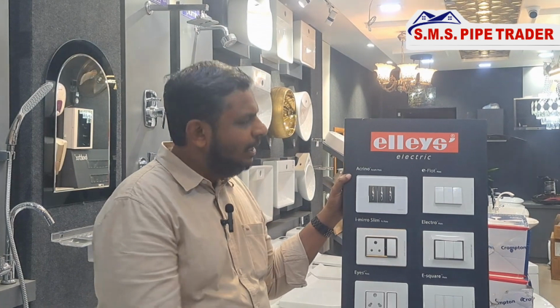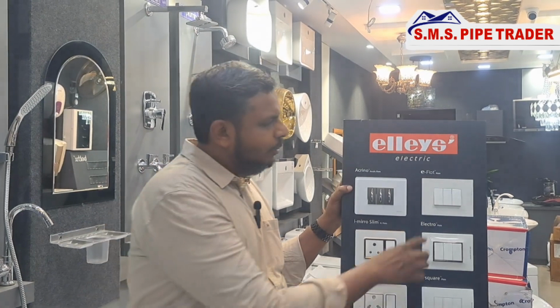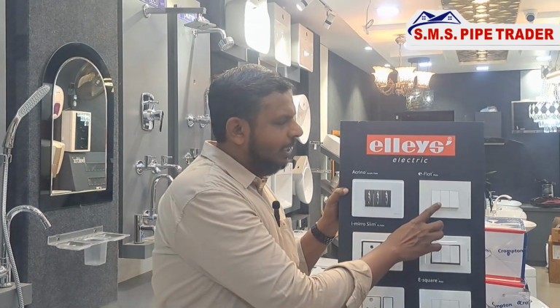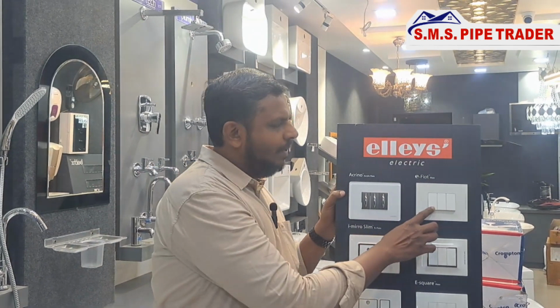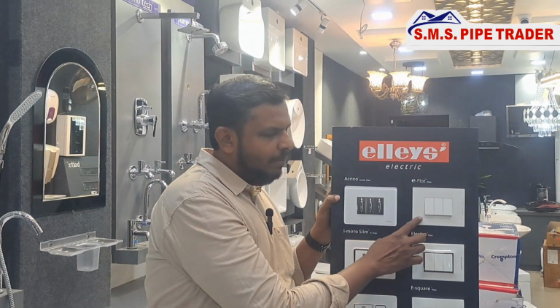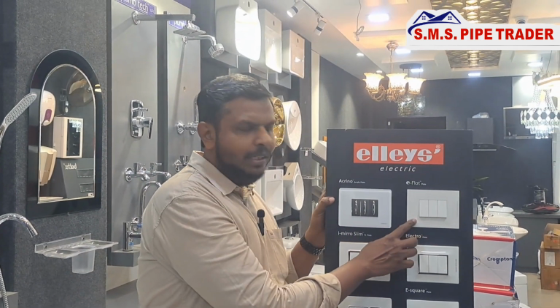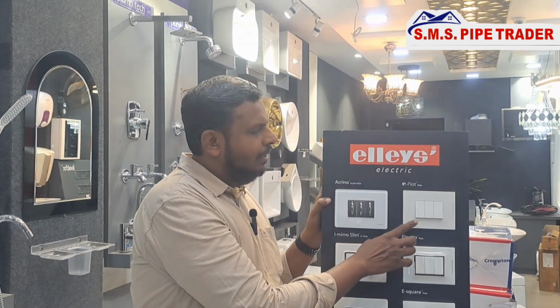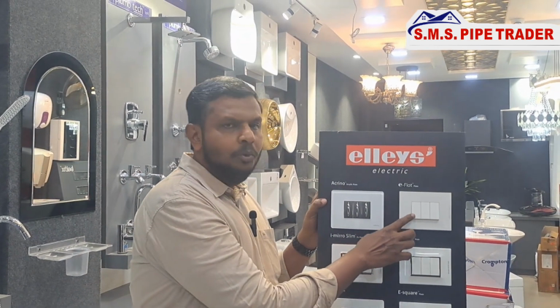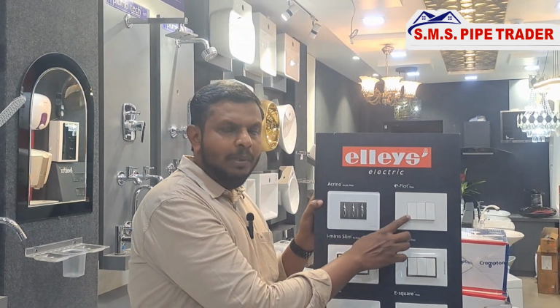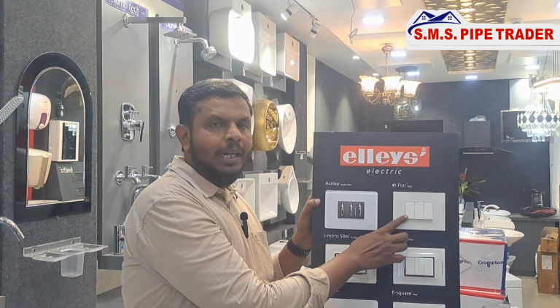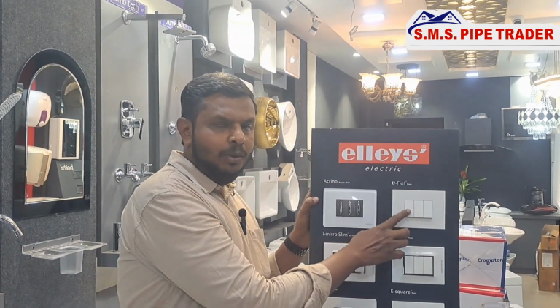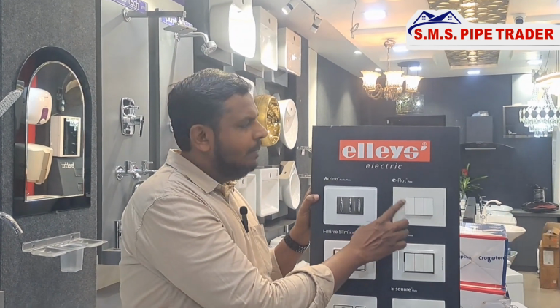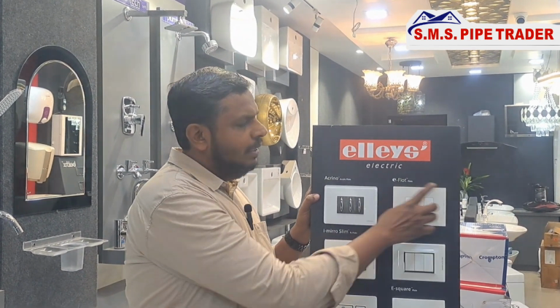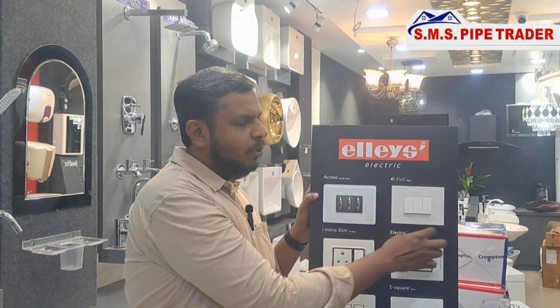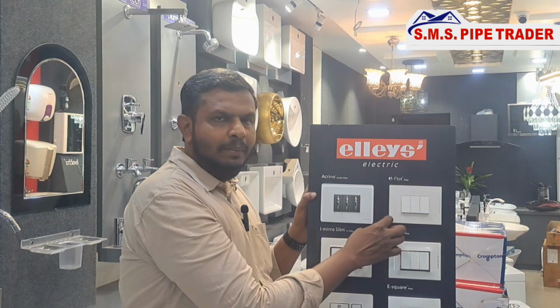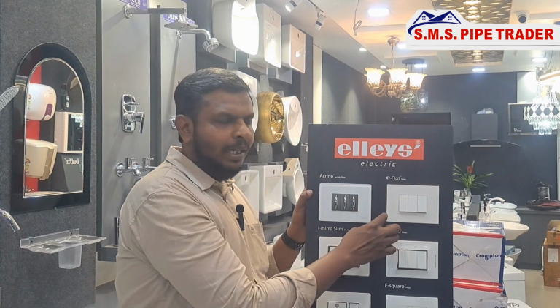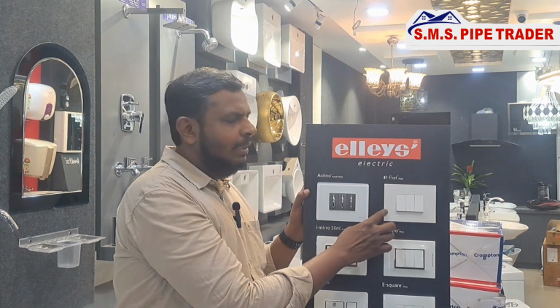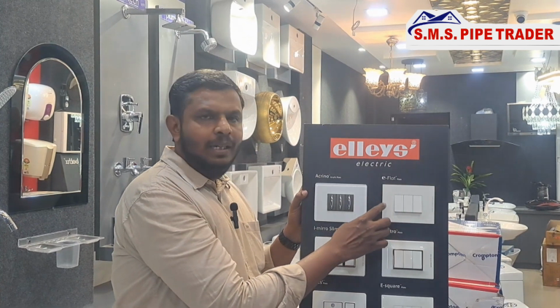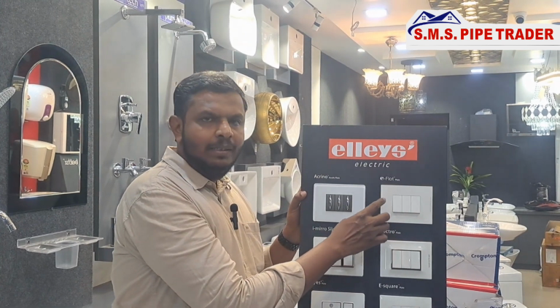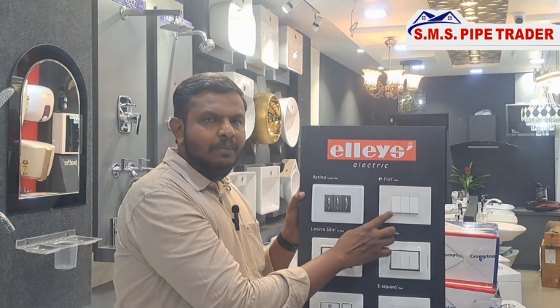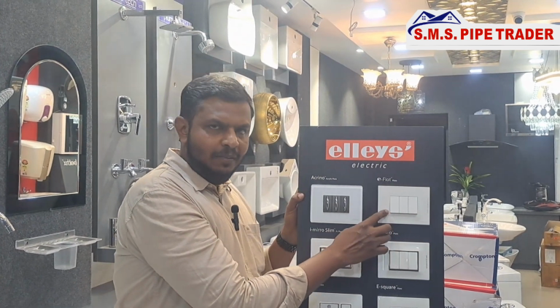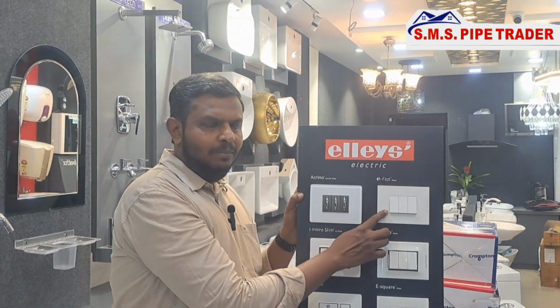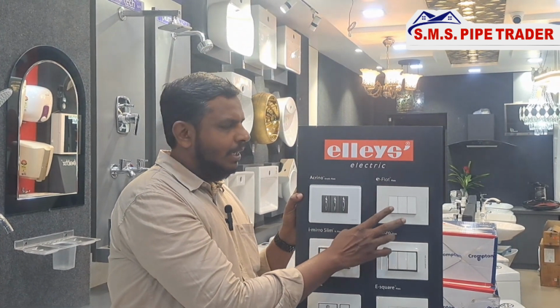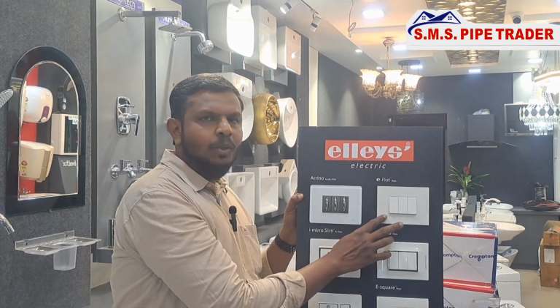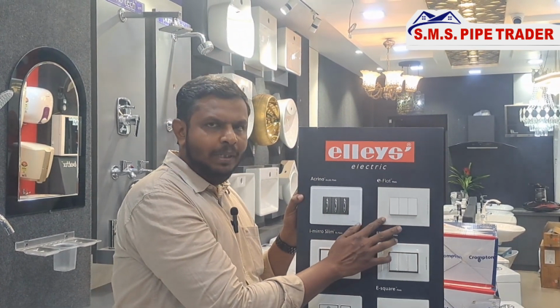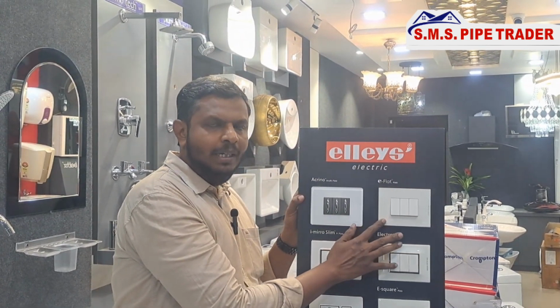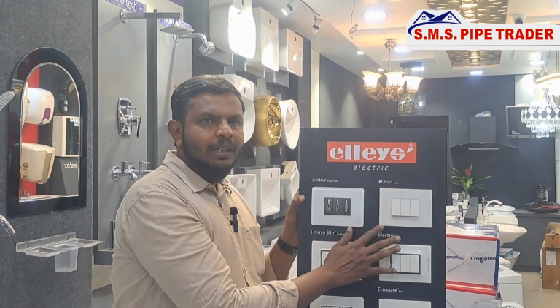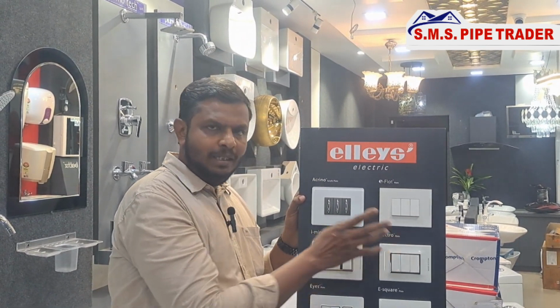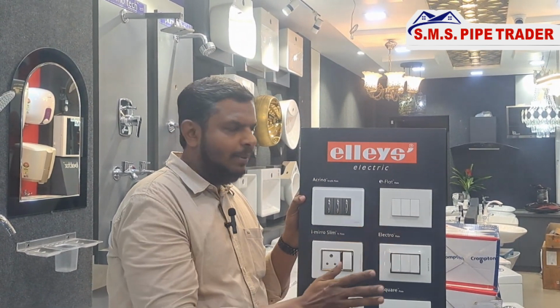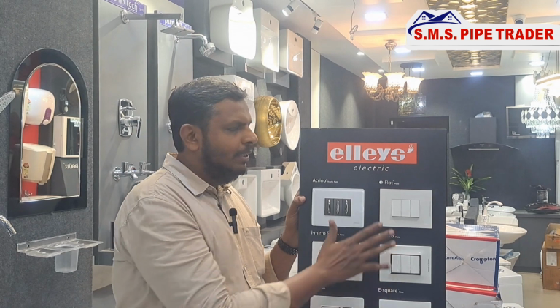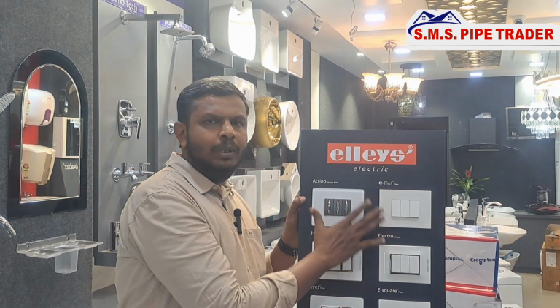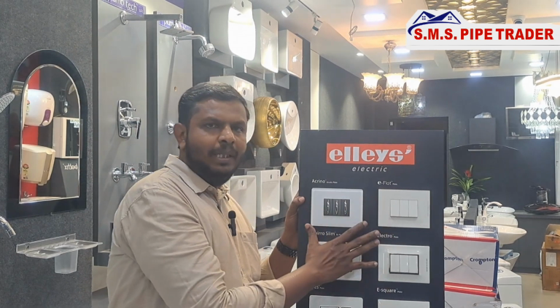The switch is the name of the Elkro switch. The switch is the new E-flat frame. You will launch the switch to the new launch.